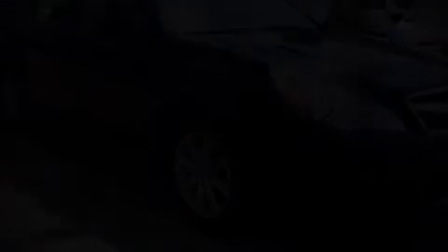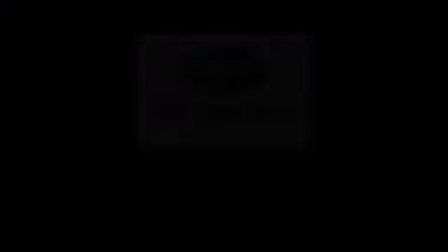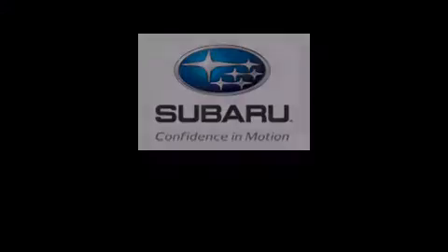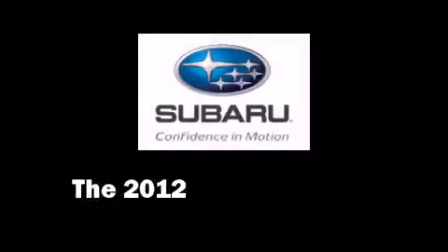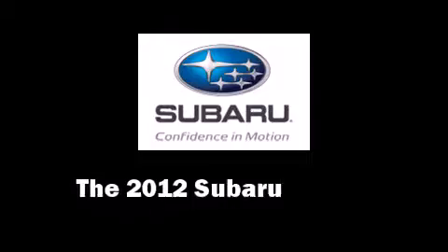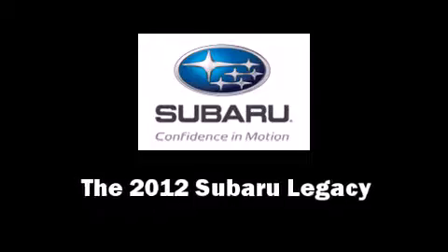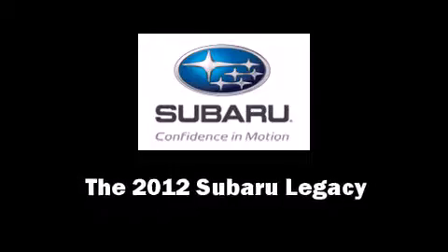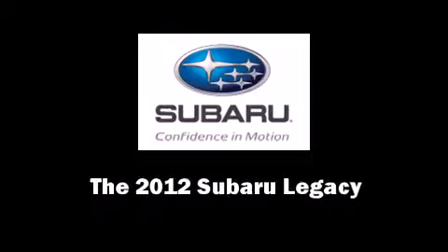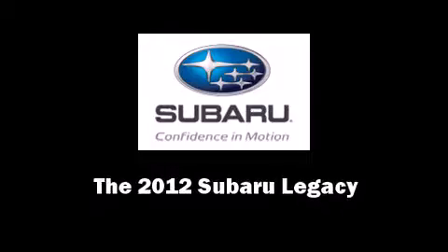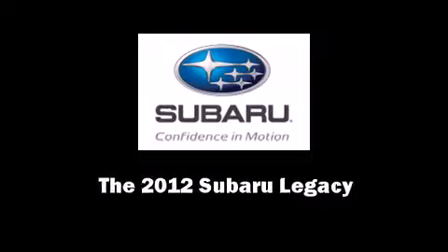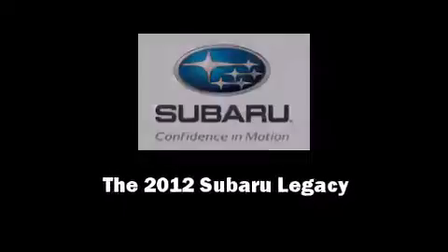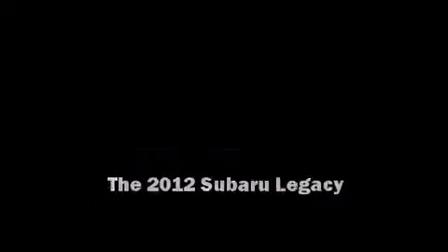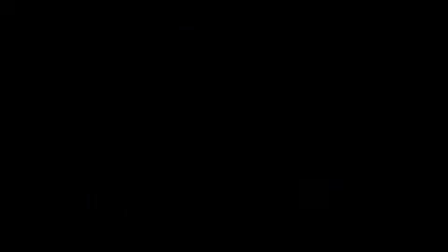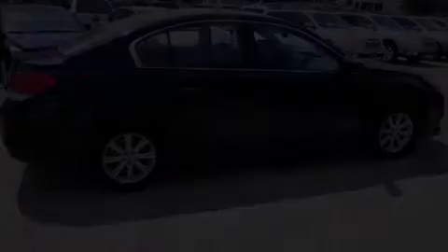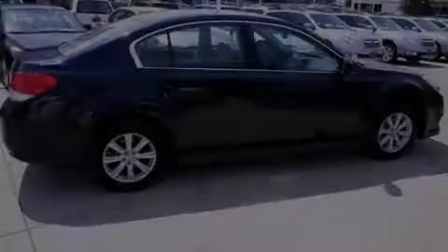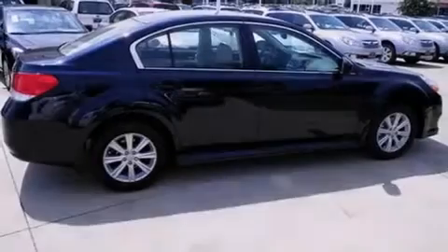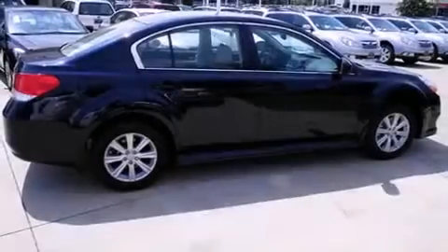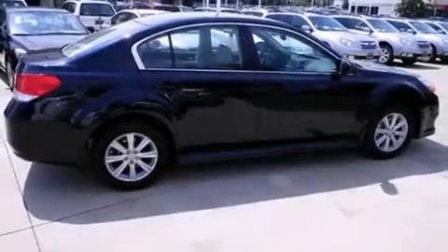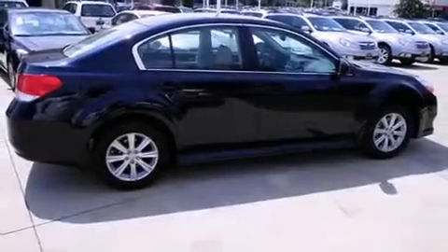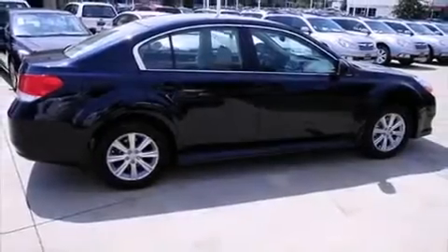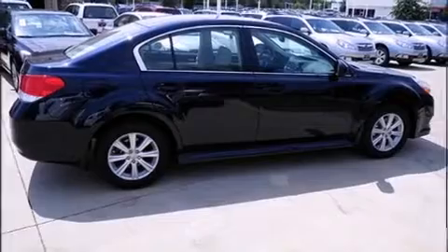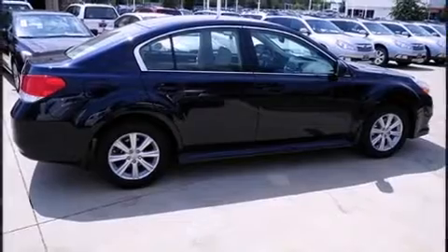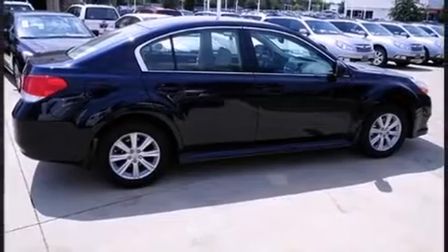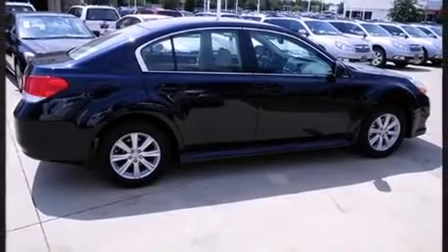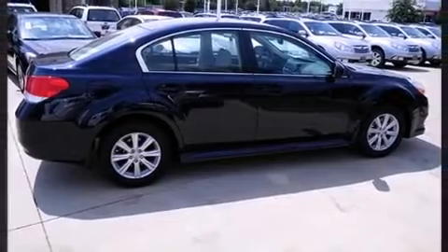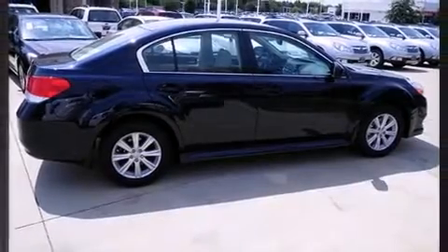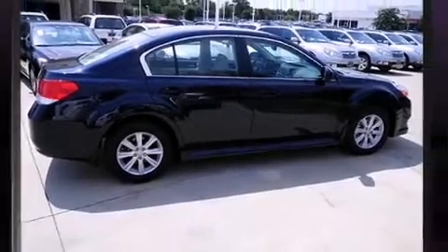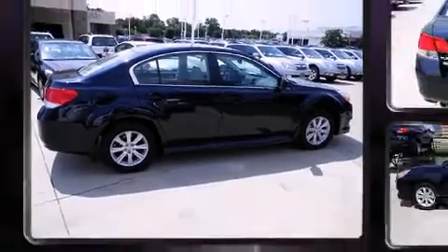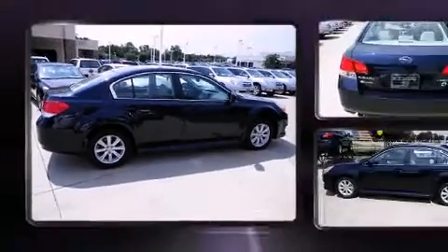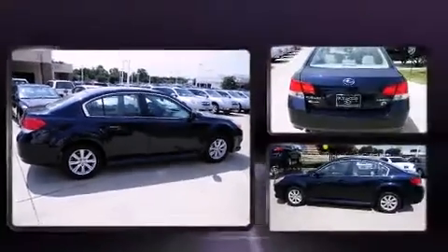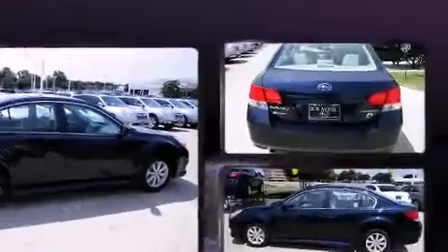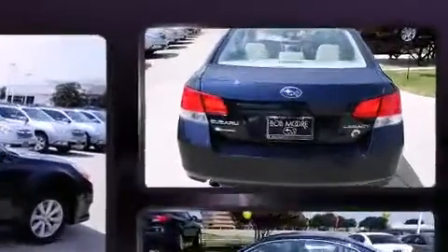Take command of the road in the 2012 Subaru Legacy. This four-door, five-passenger sedan leads among competitors in its segment.